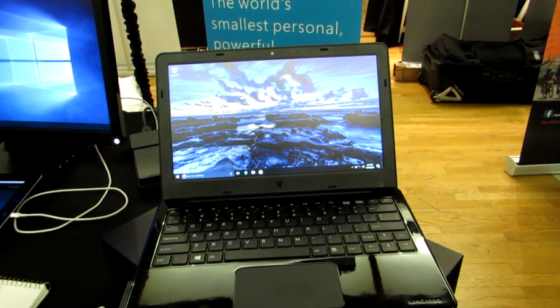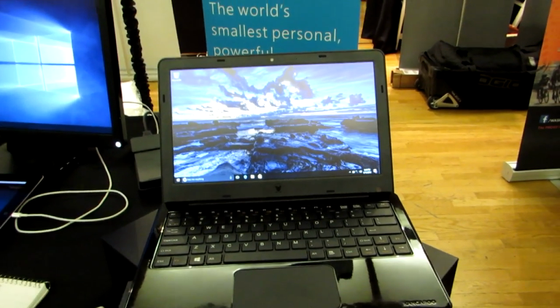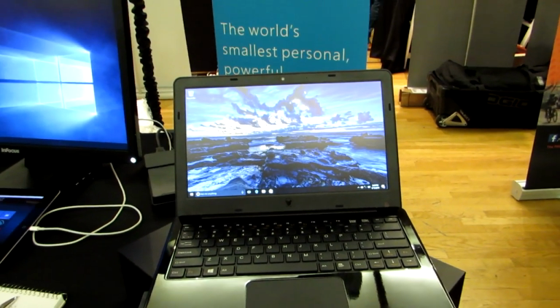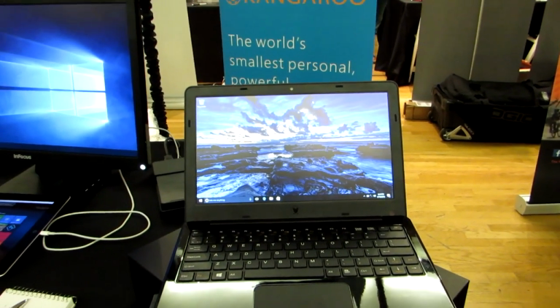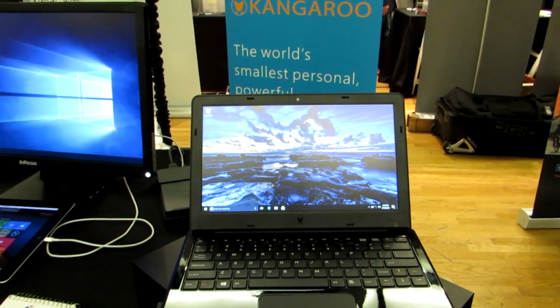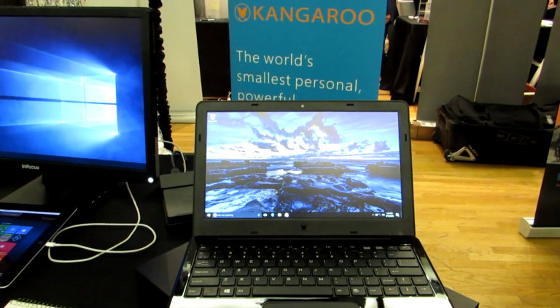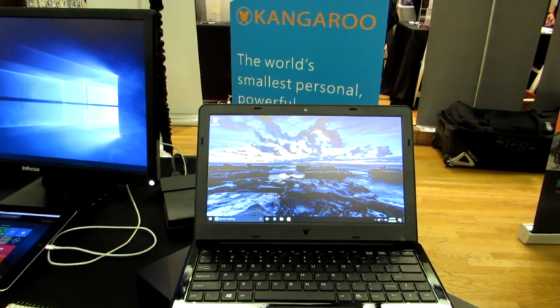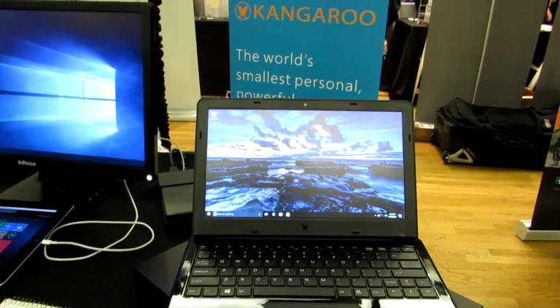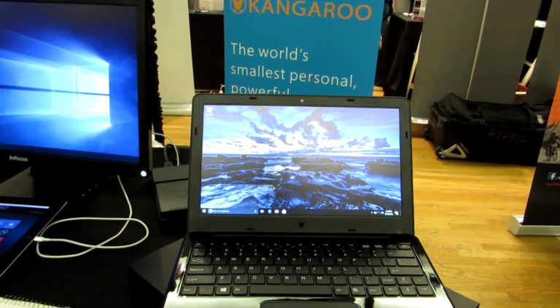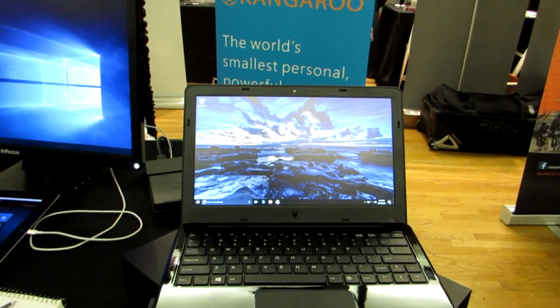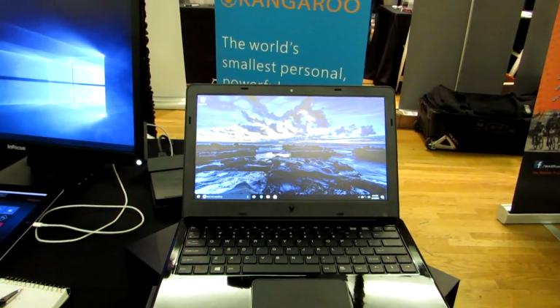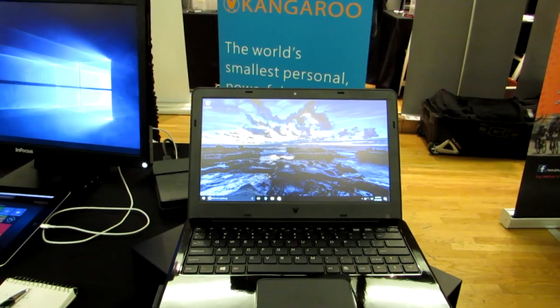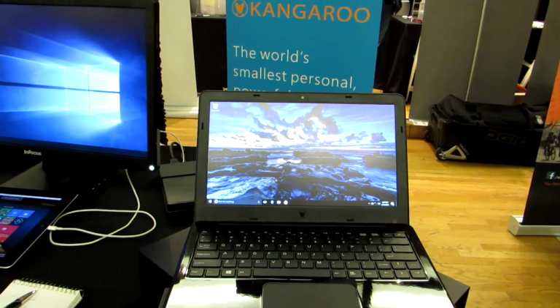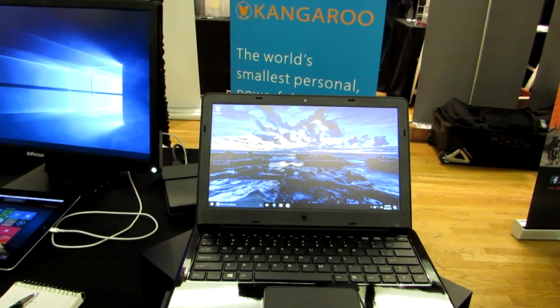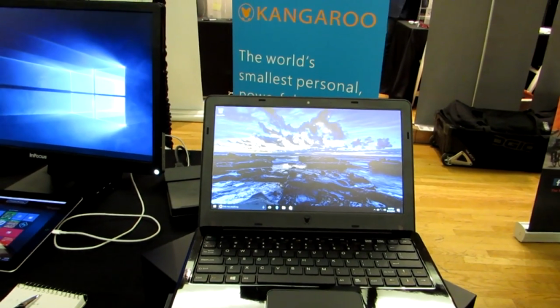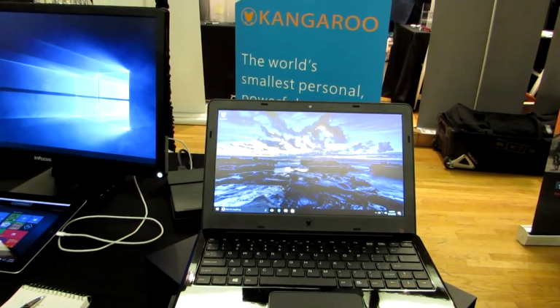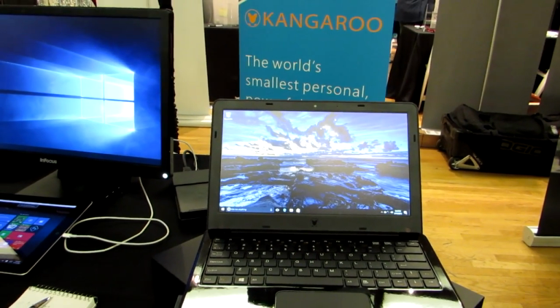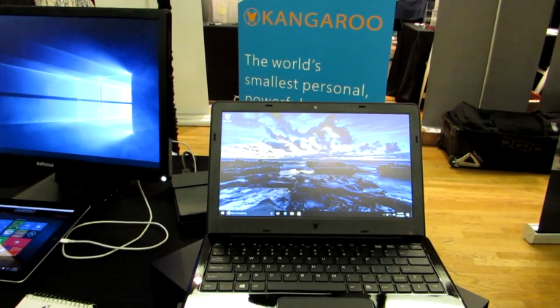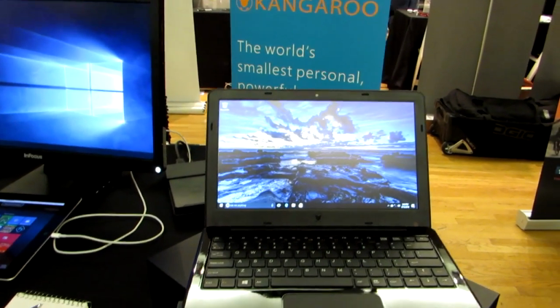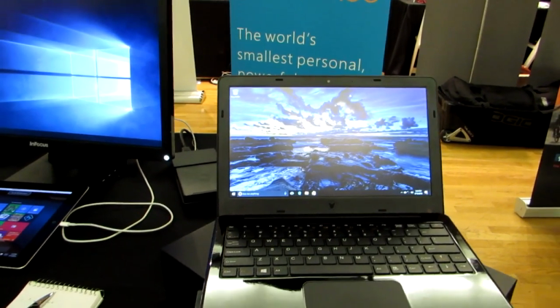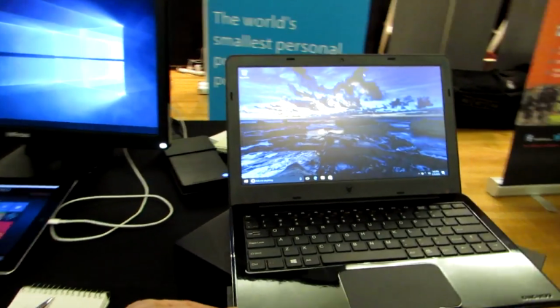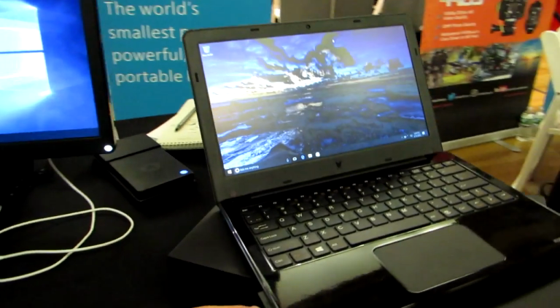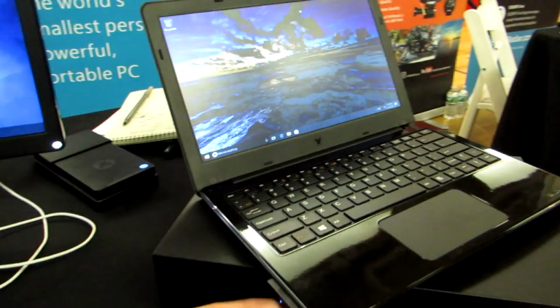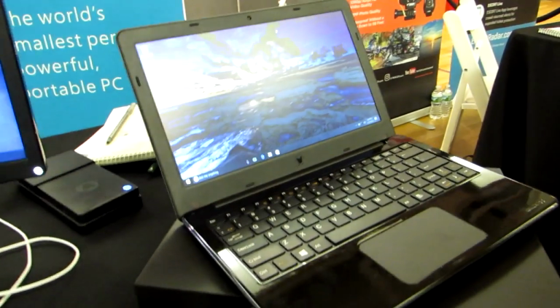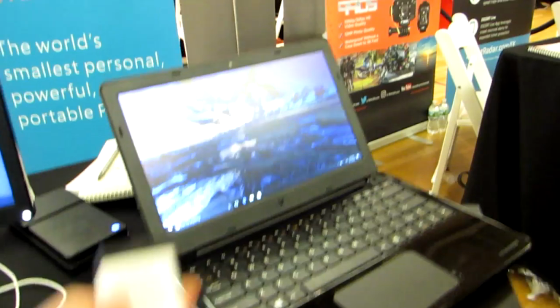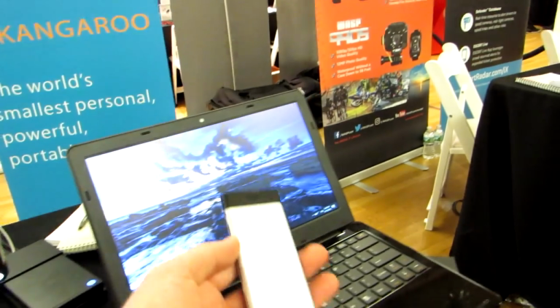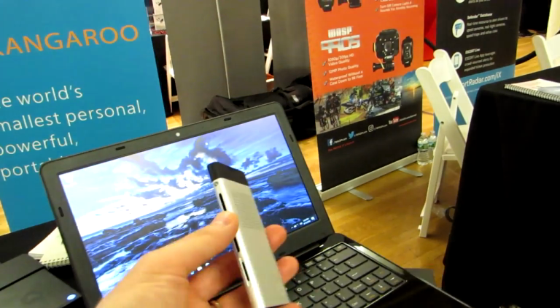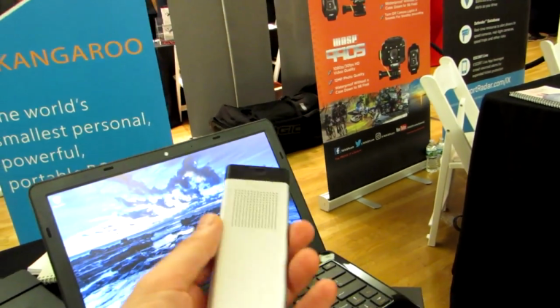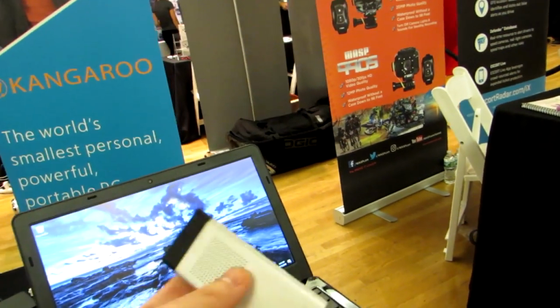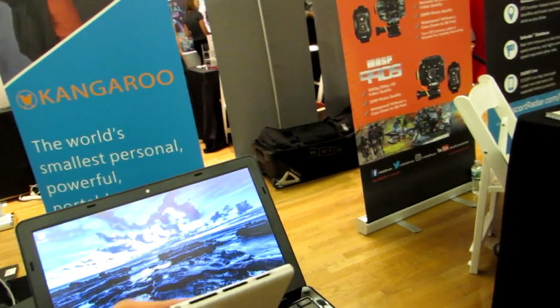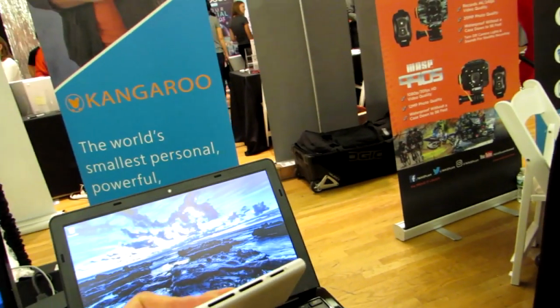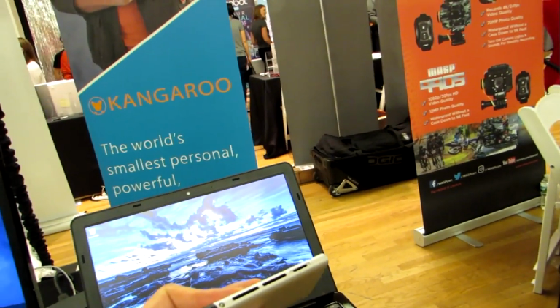Hi, this is Brad Linder with Lilliputing, and this is the Kangaroo Notebook, which at first glance looks like an 11.6 inch laptop — and that's exactly what it is. It's just that a lot of the components of the laptop are actually running on a tiny card that looks like this.